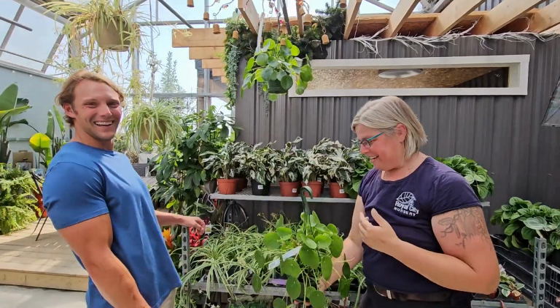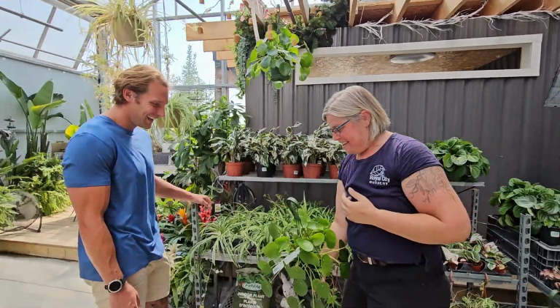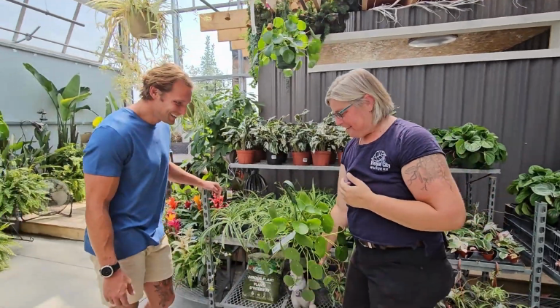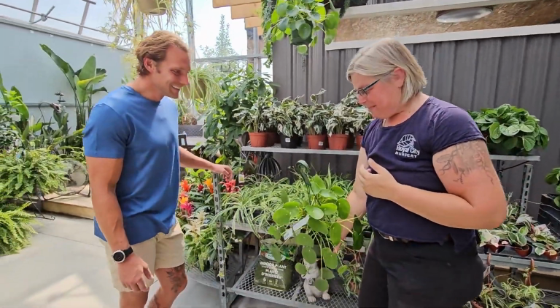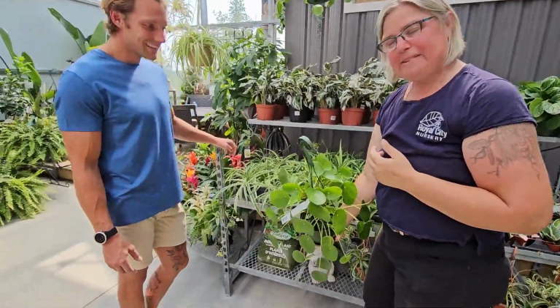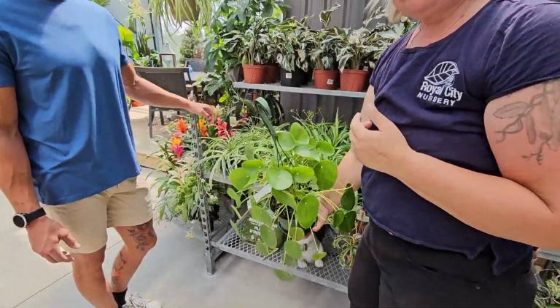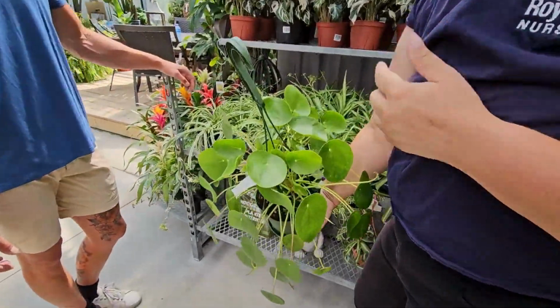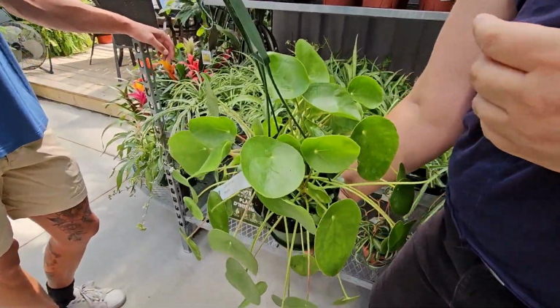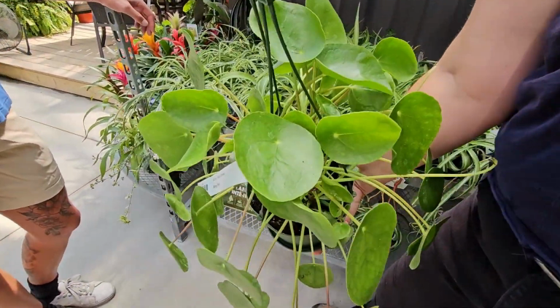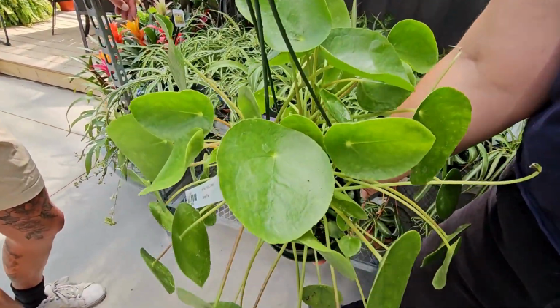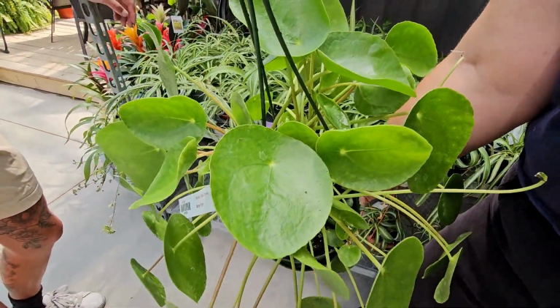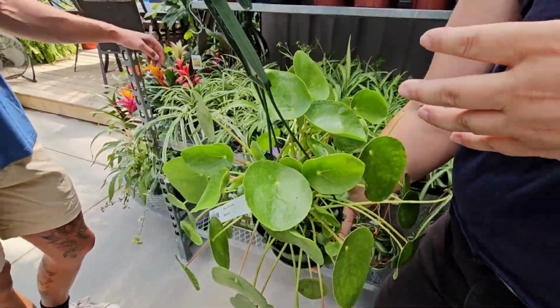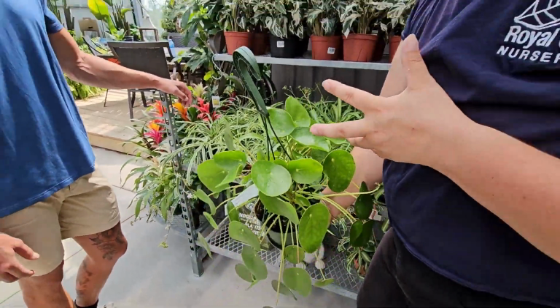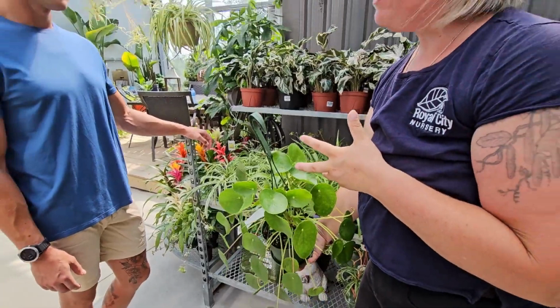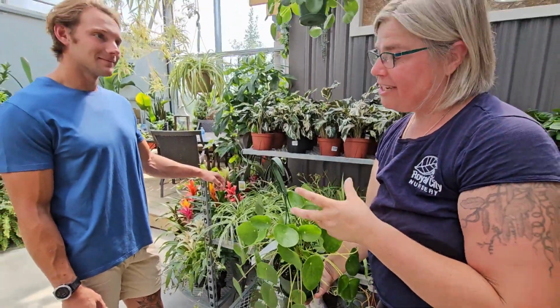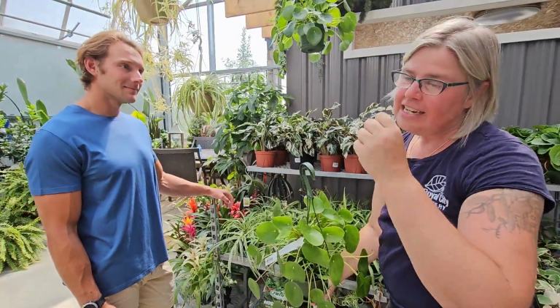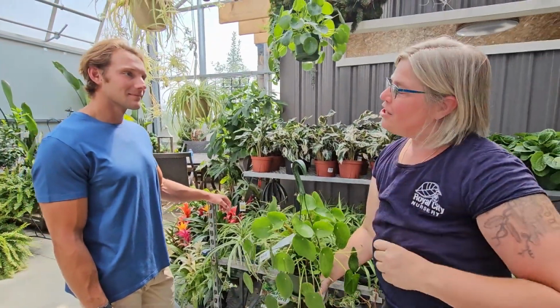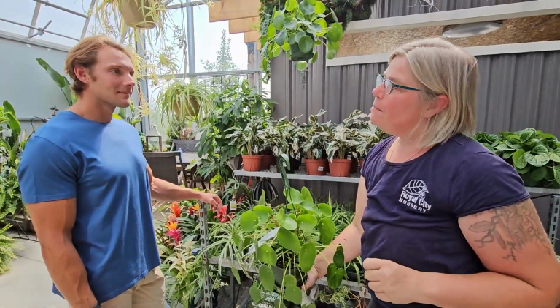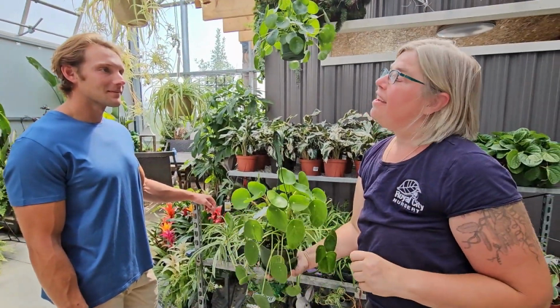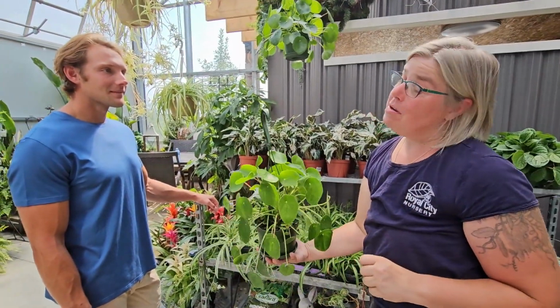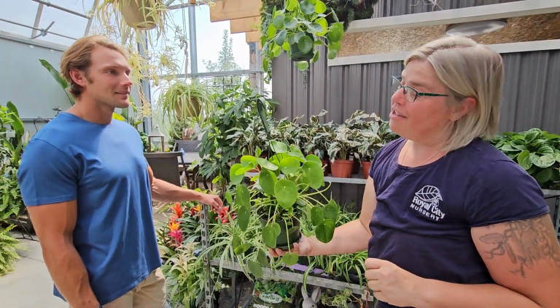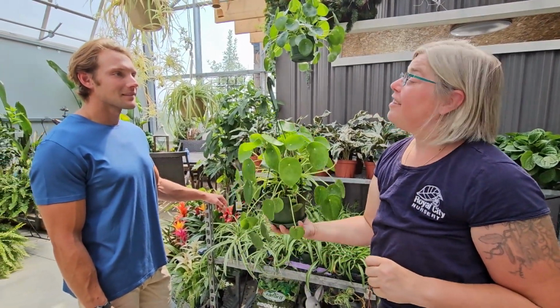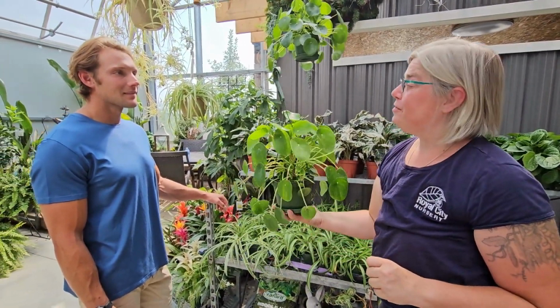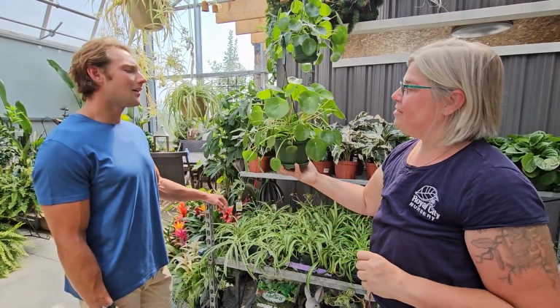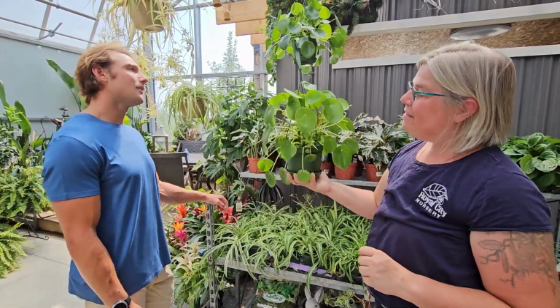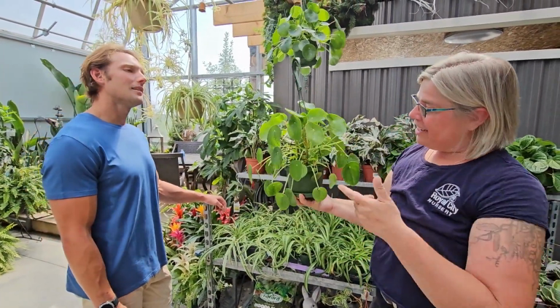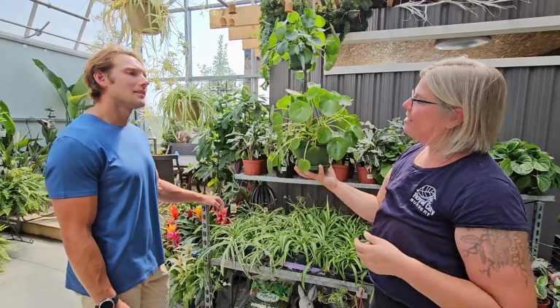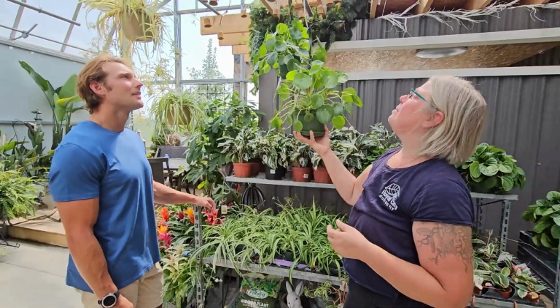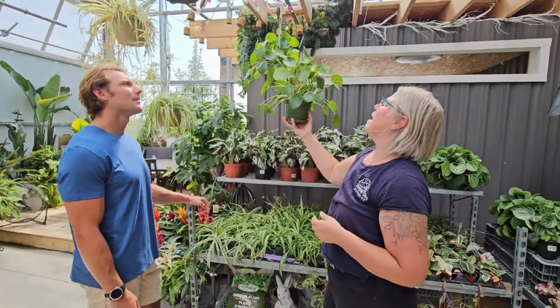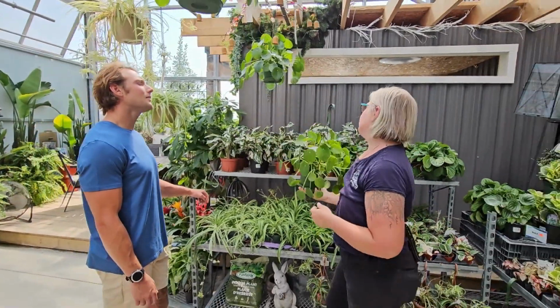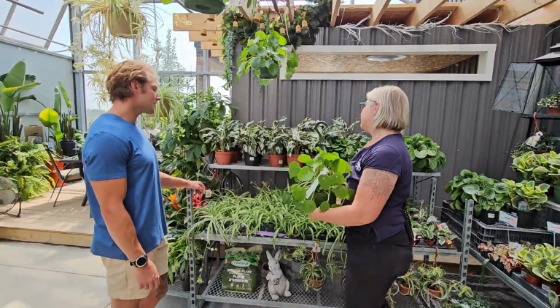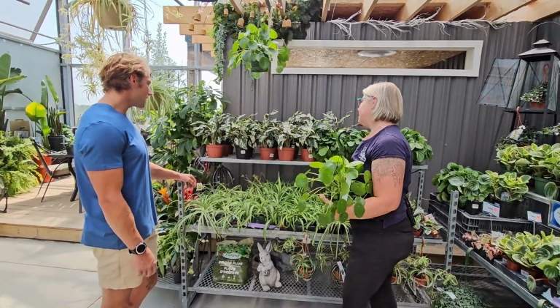We've got some money plants, also called pilea or friendship plants. As this produces little babies or offsets, you can chop them off and pot them up for friends — so eventually everybody's got one from the same plant. I love that idea!